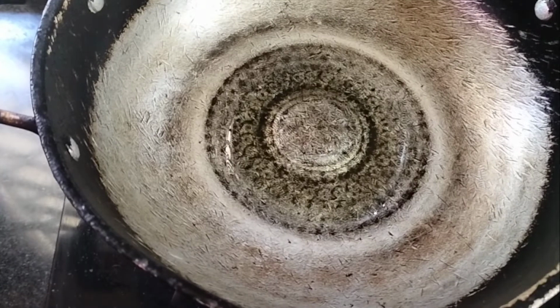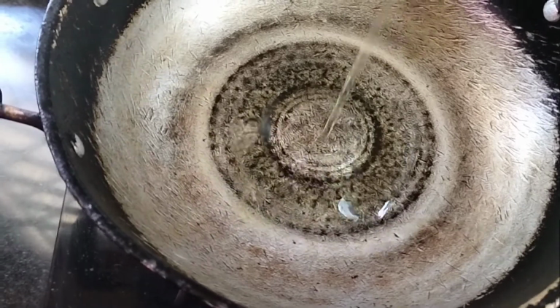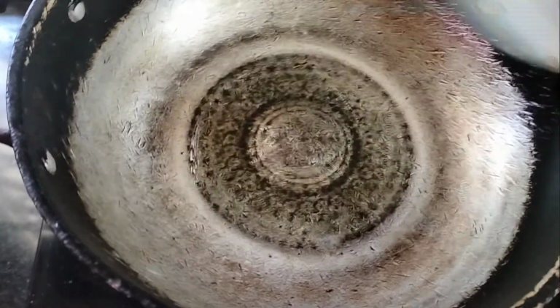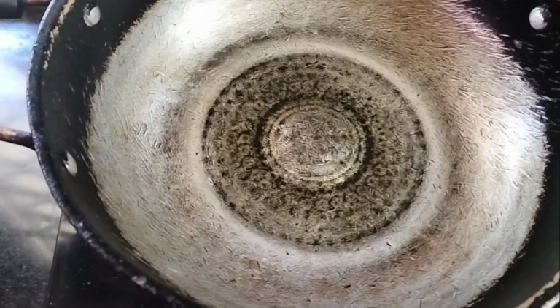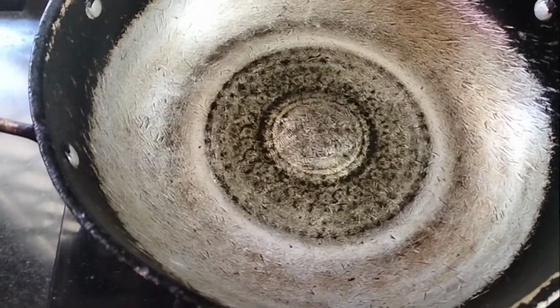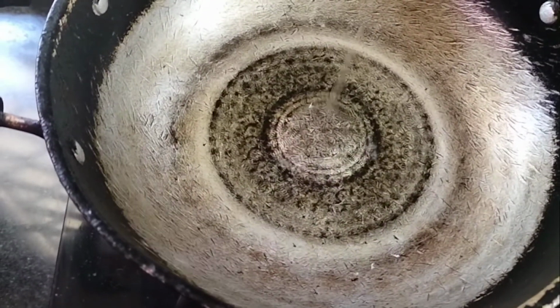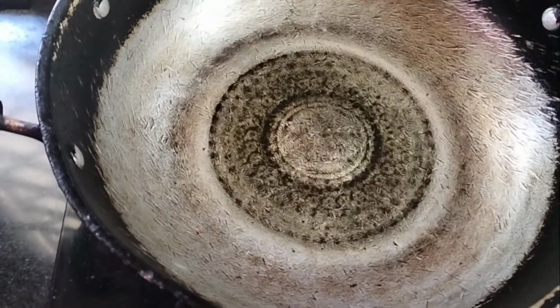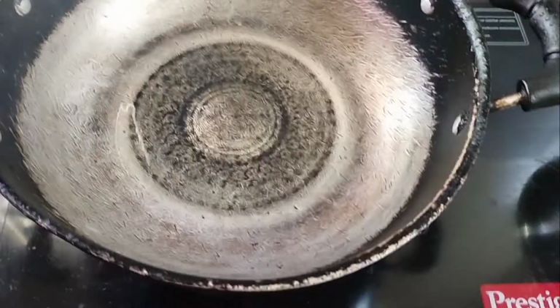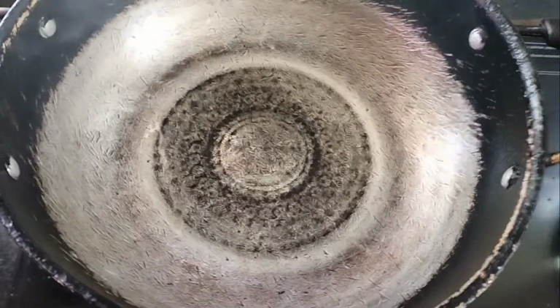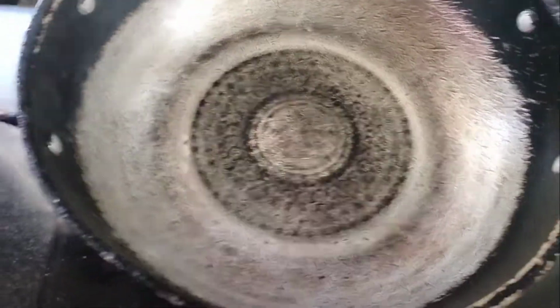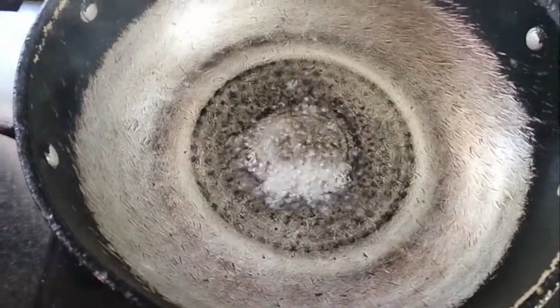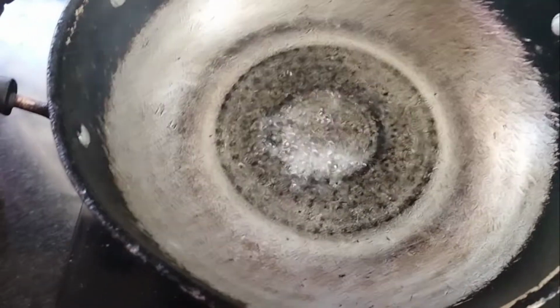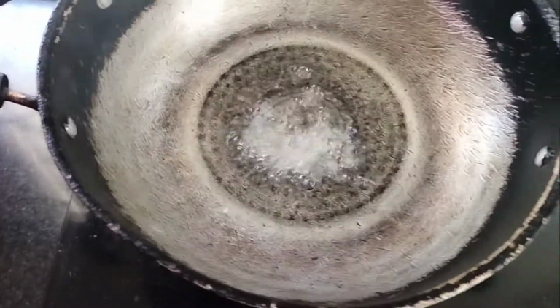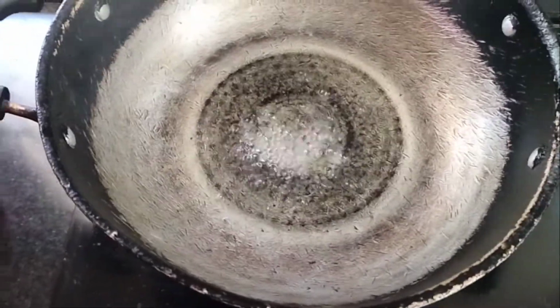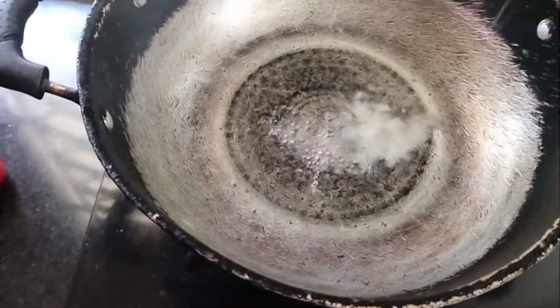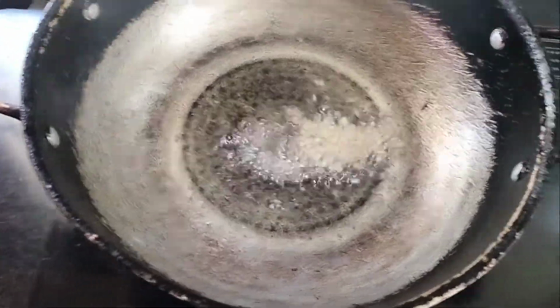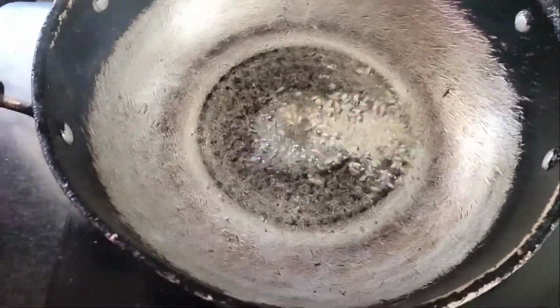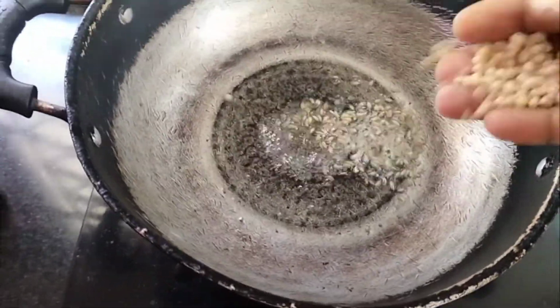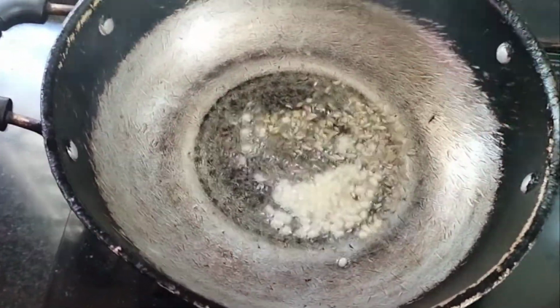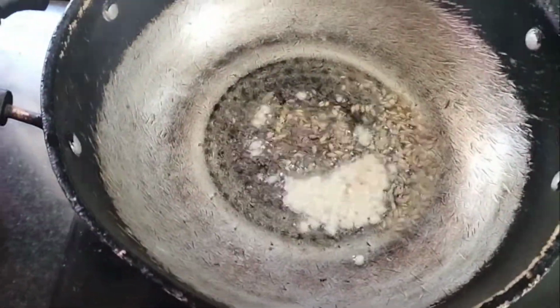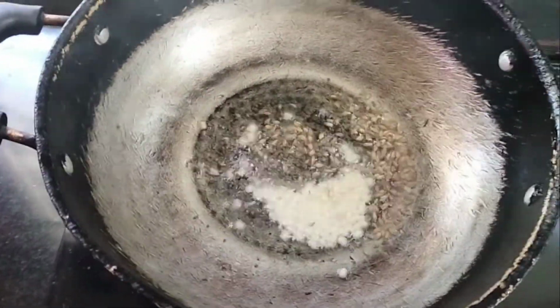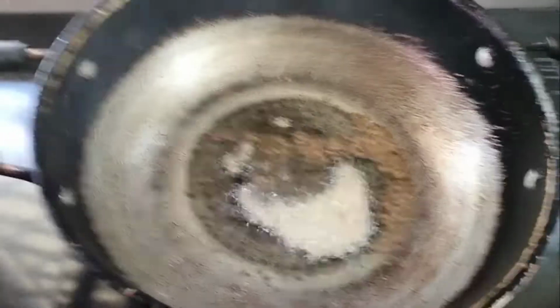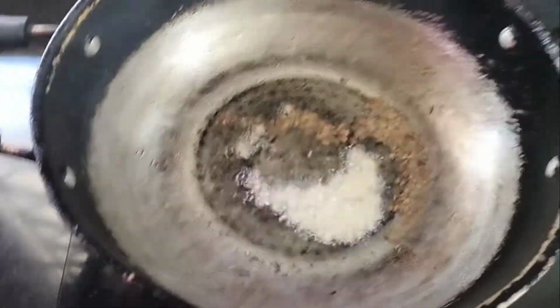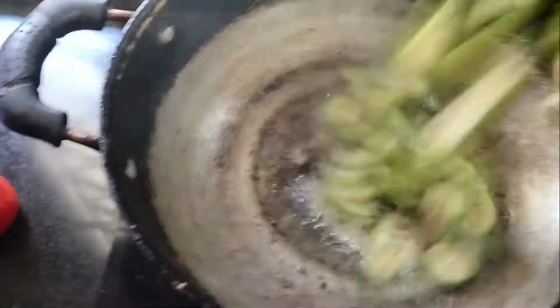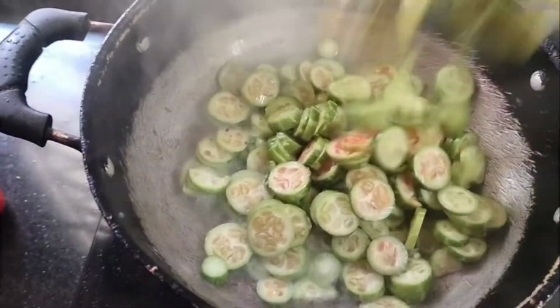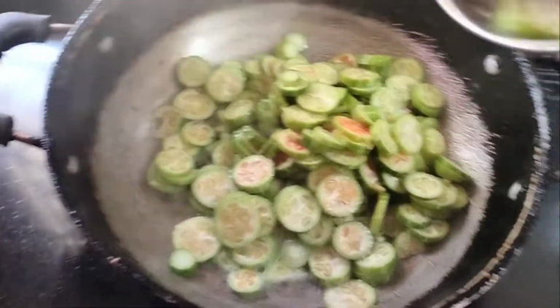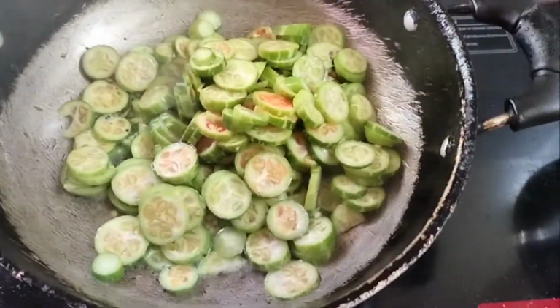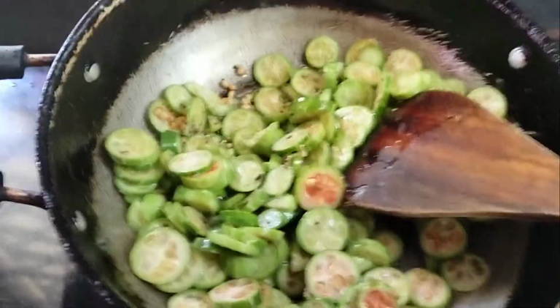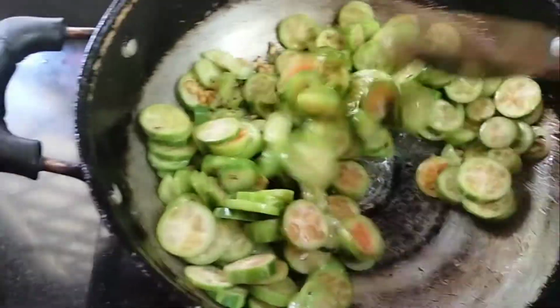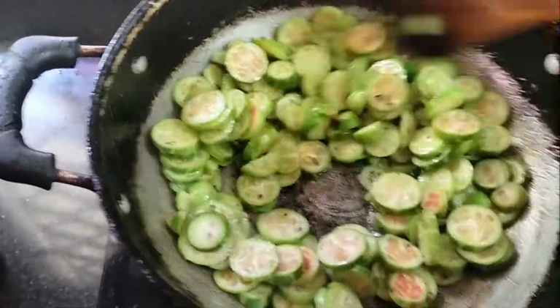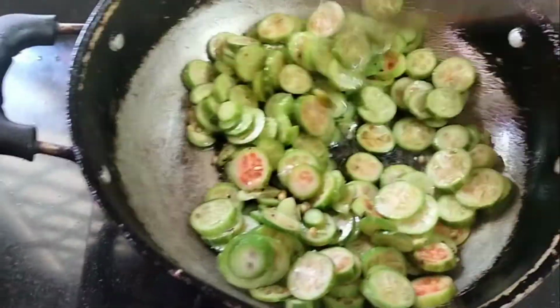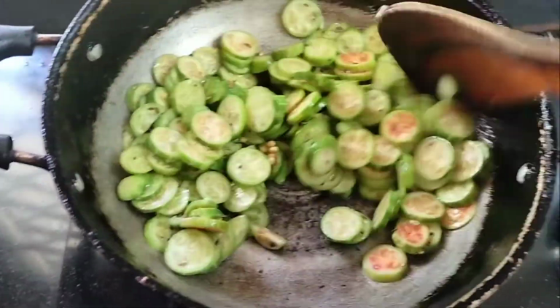First, we add 1 tablespoon of kovaka, then a half tablespoon of kovaka. We mix it all well.